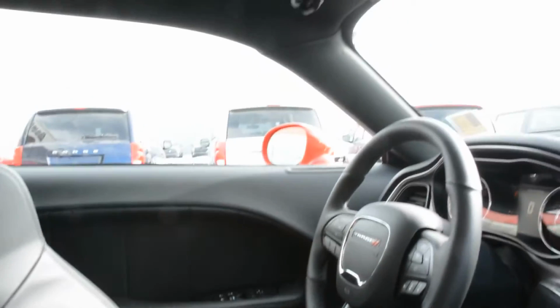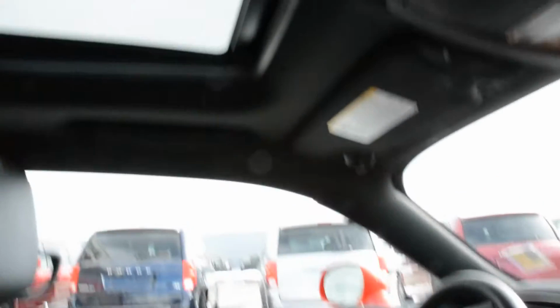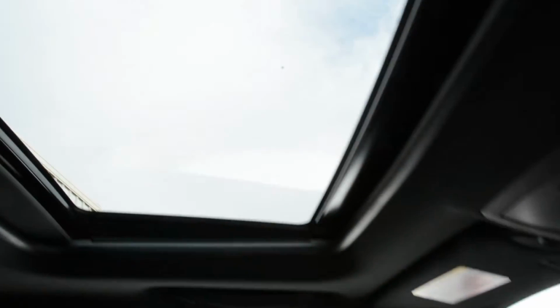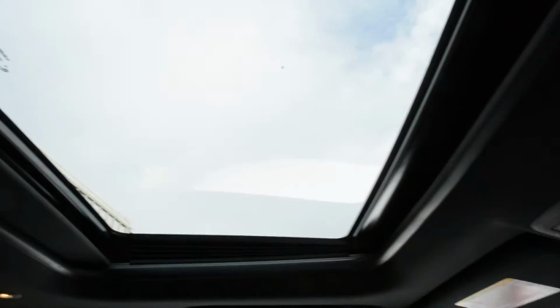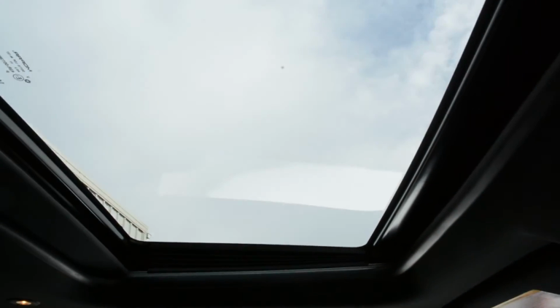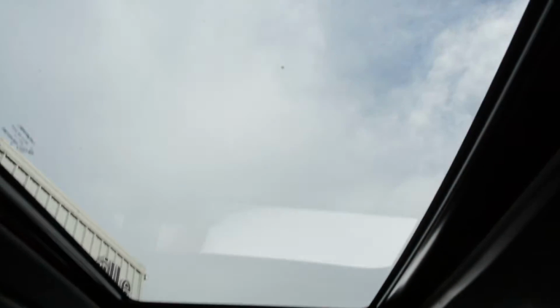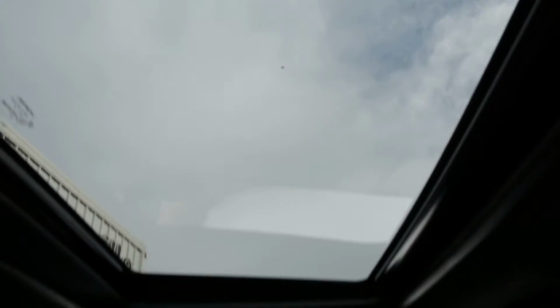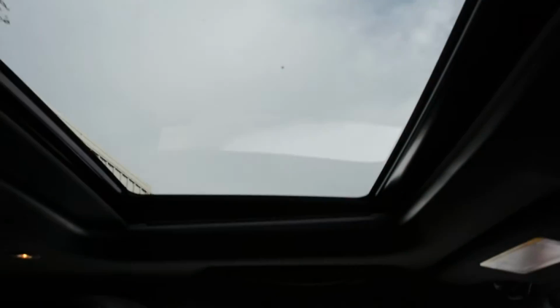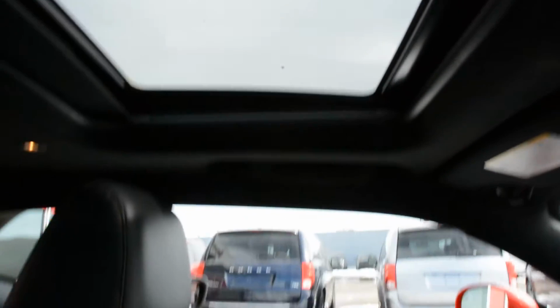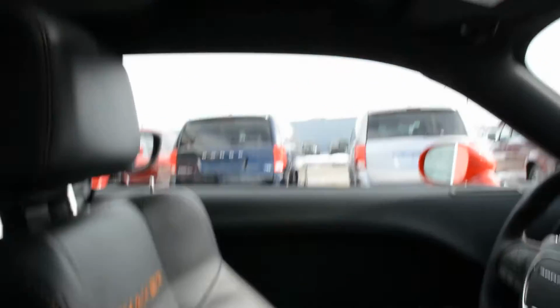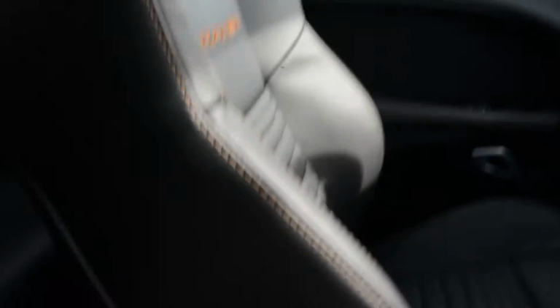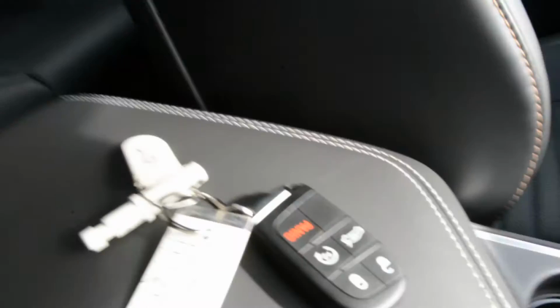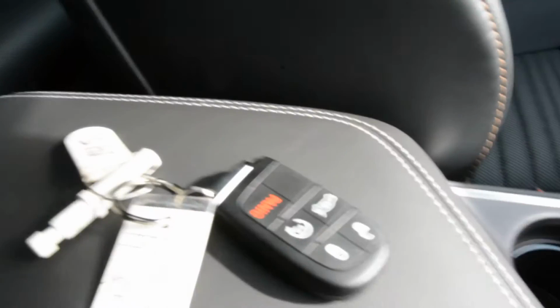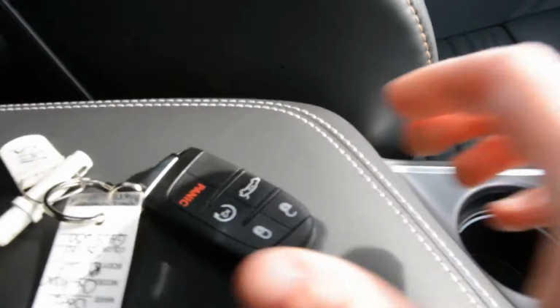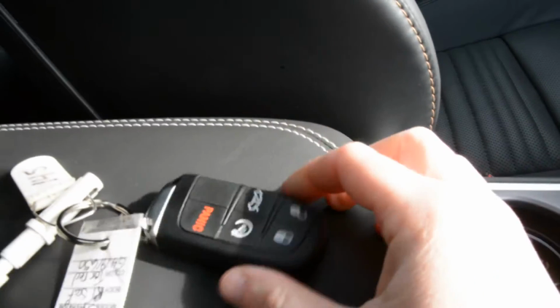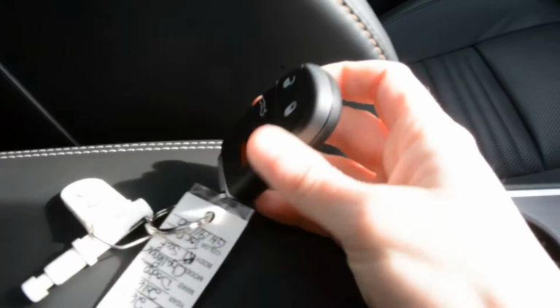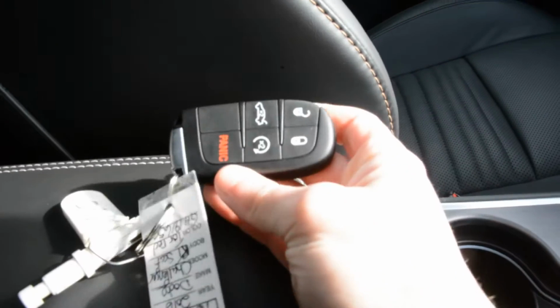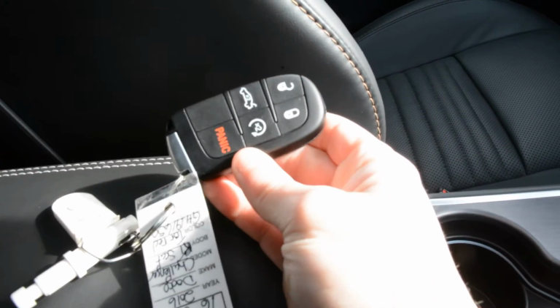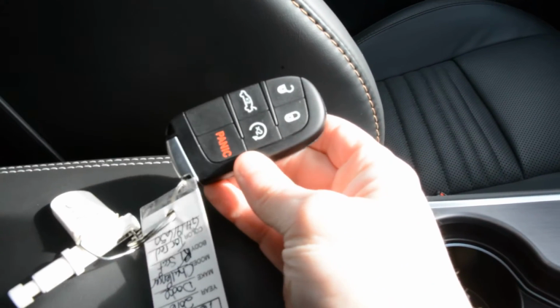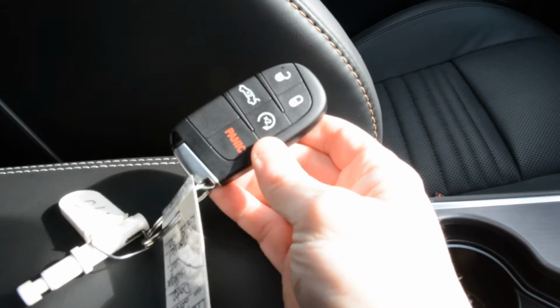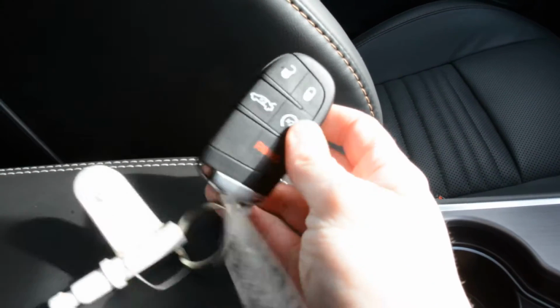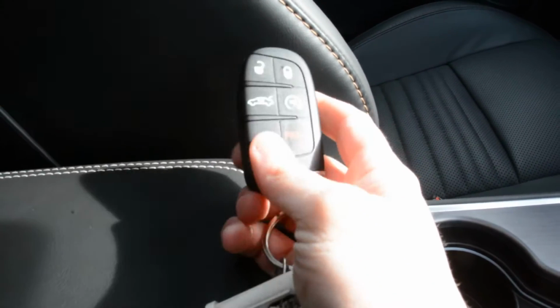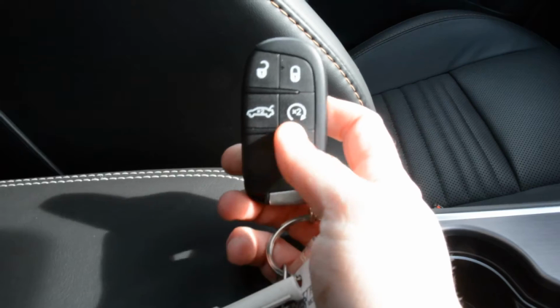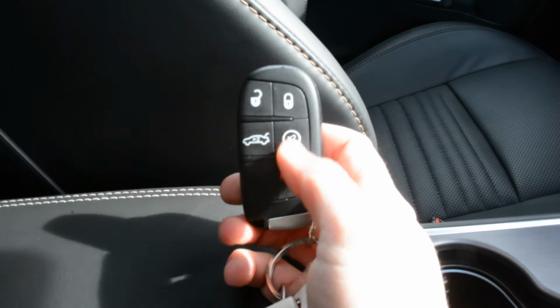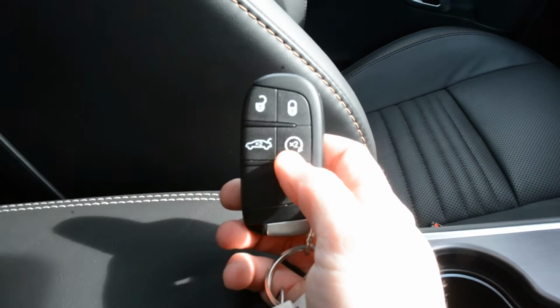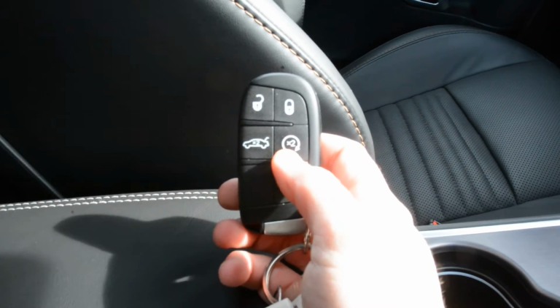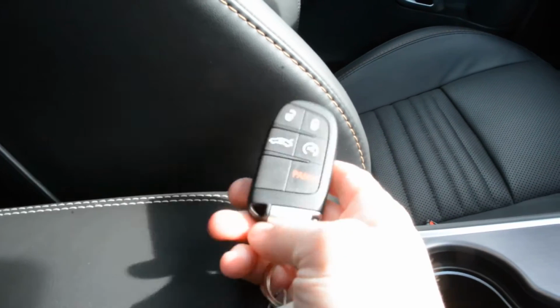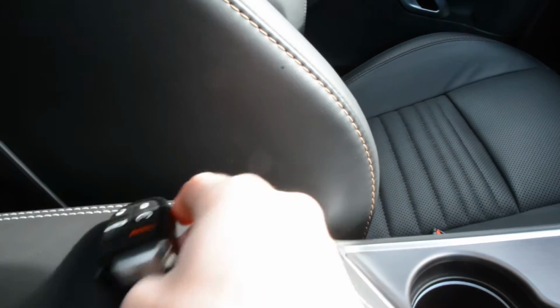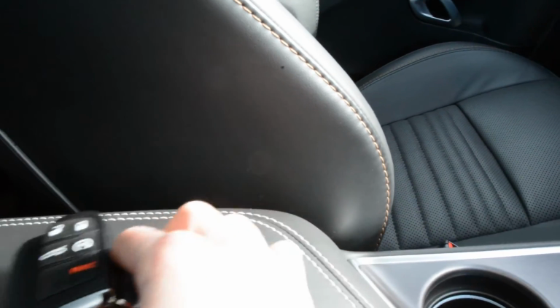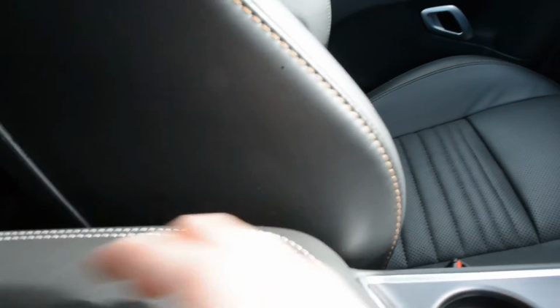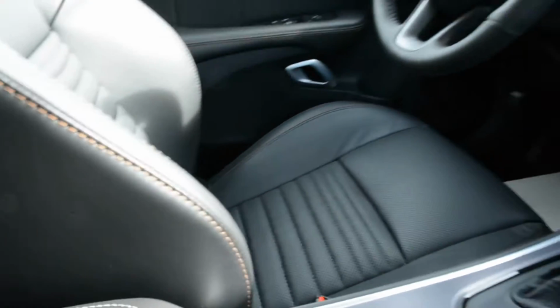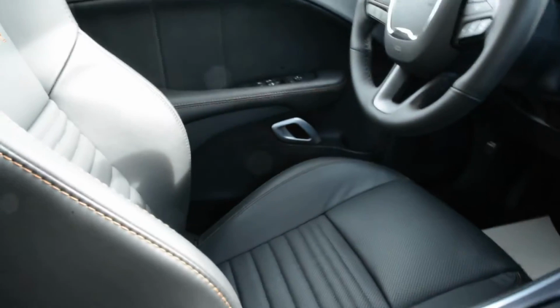You do also have a lot of additional features. You have your power sunroof. As mentioned, the keyless entry feature is on the unit so you can see the key fob there for the model. It also comes with your remote start, which is a great feature on any vehicle.